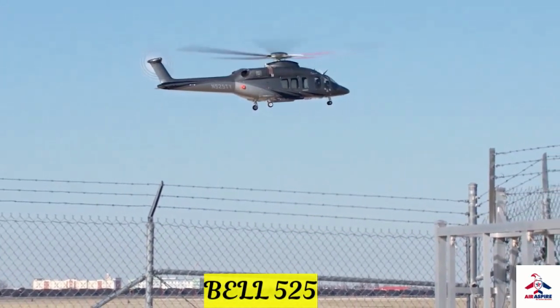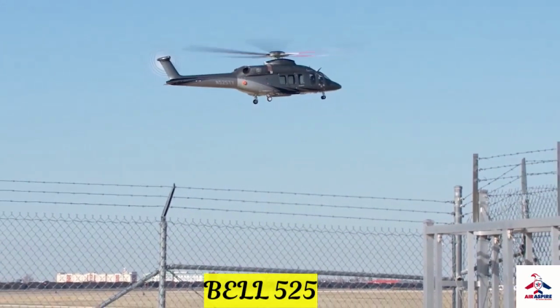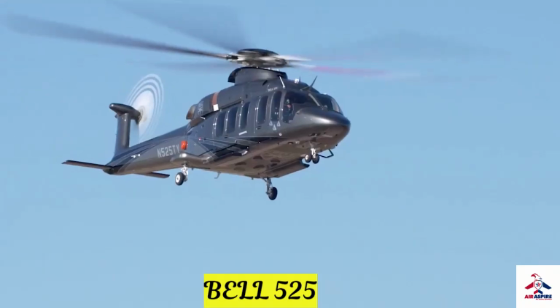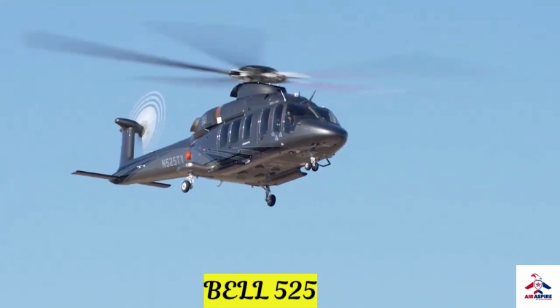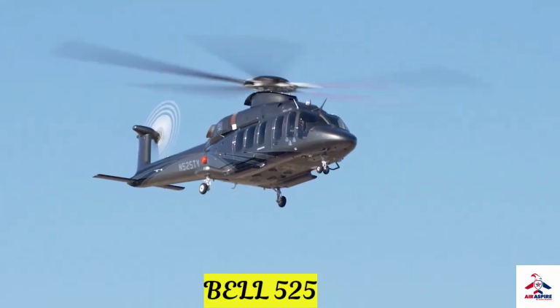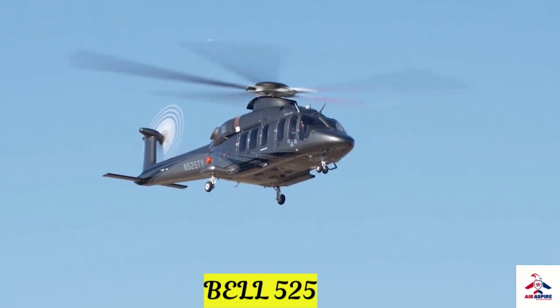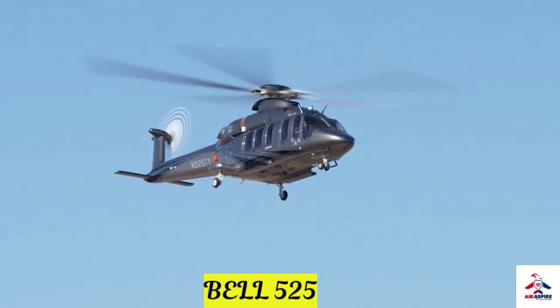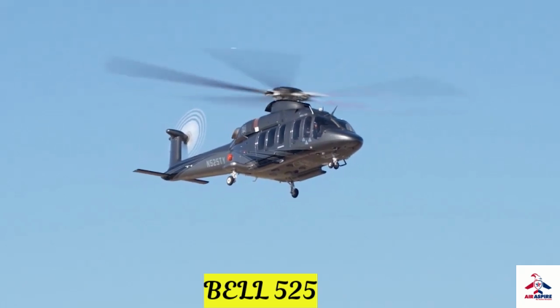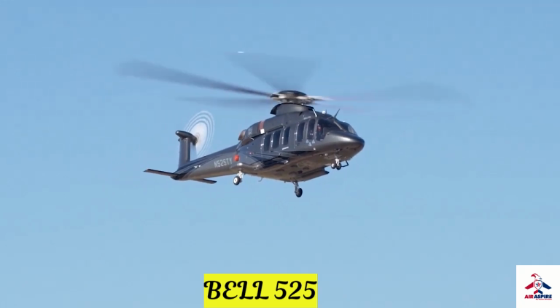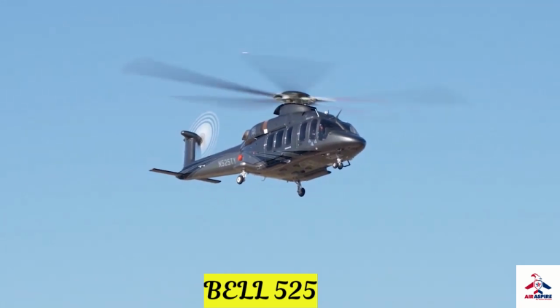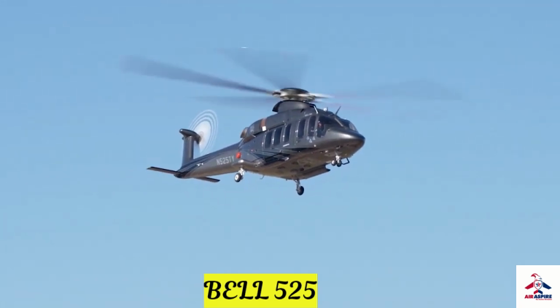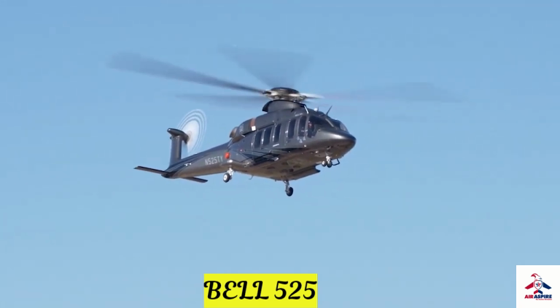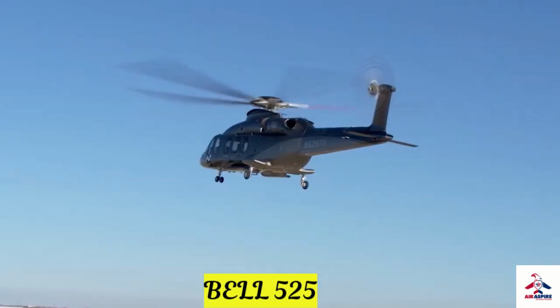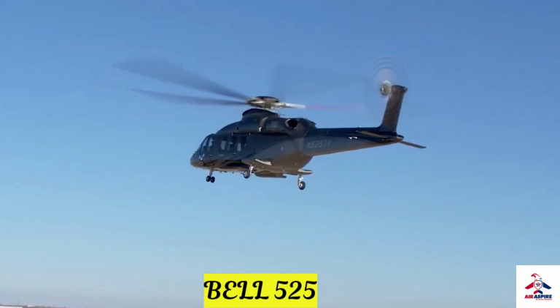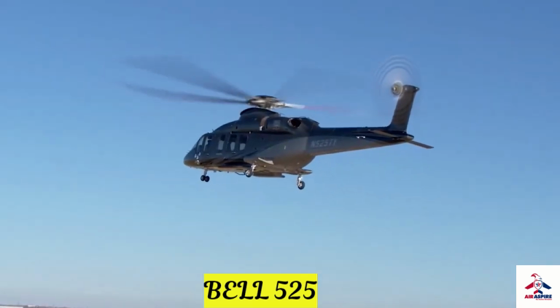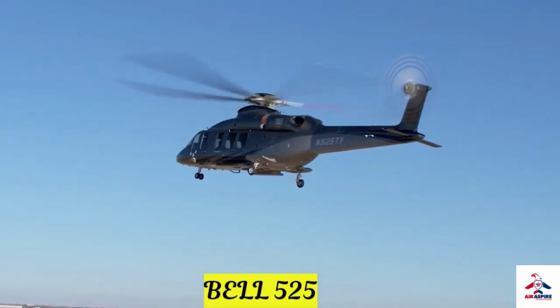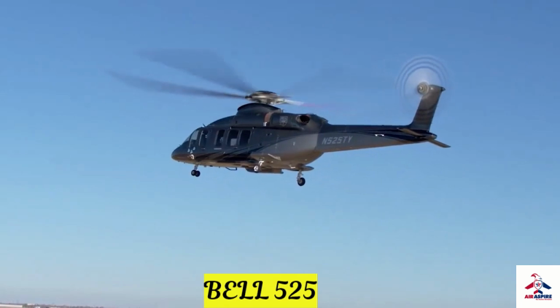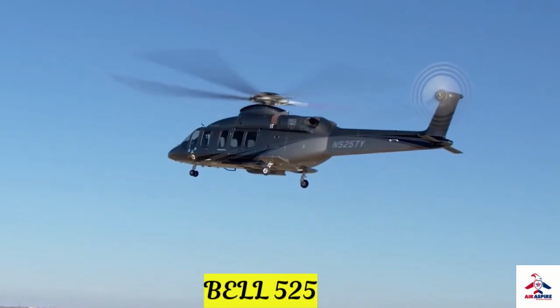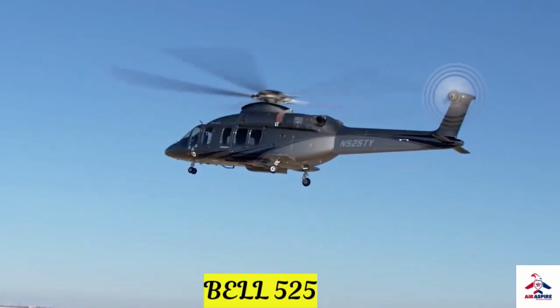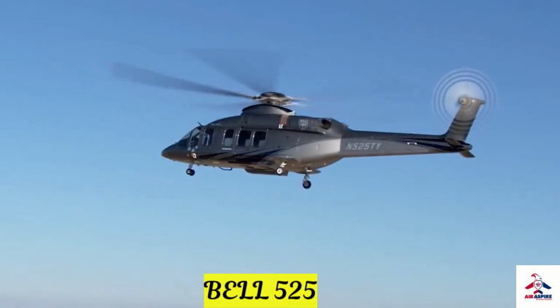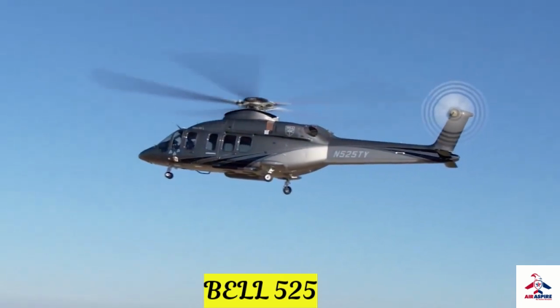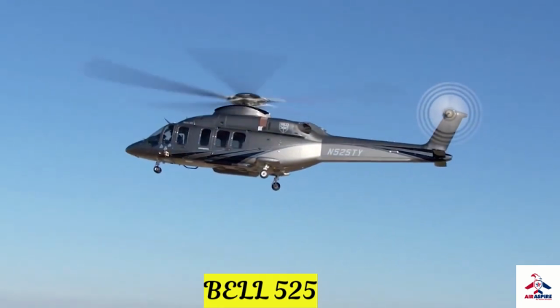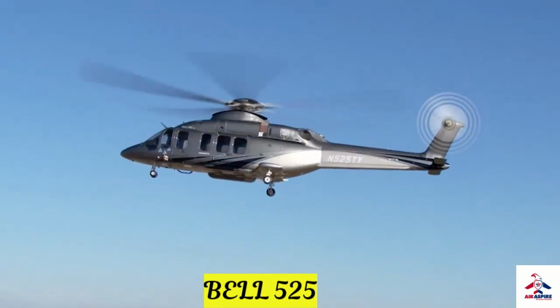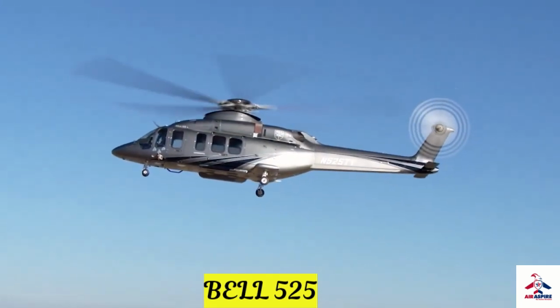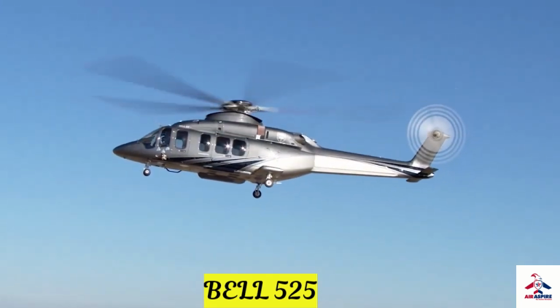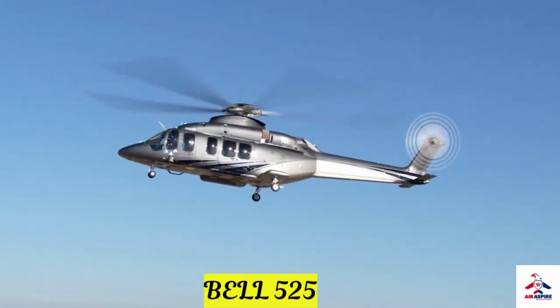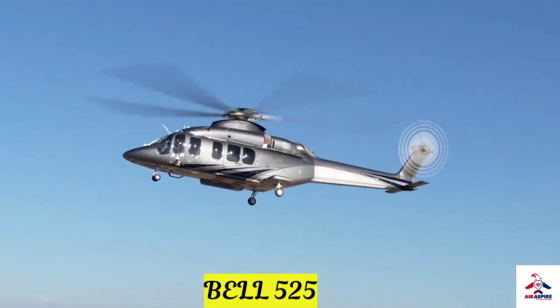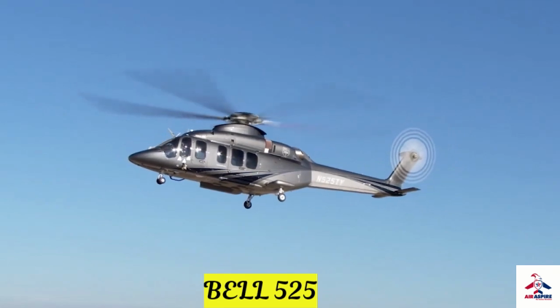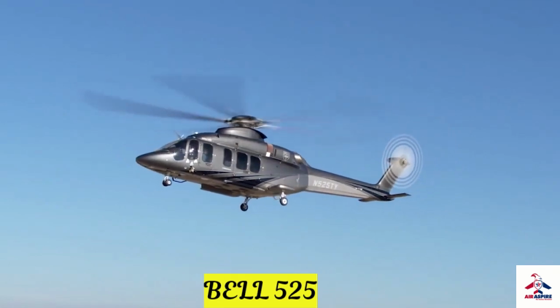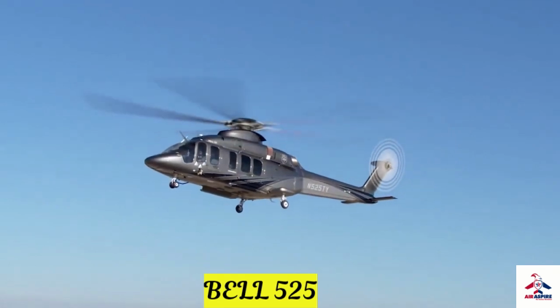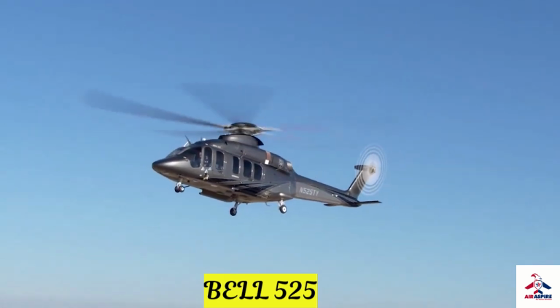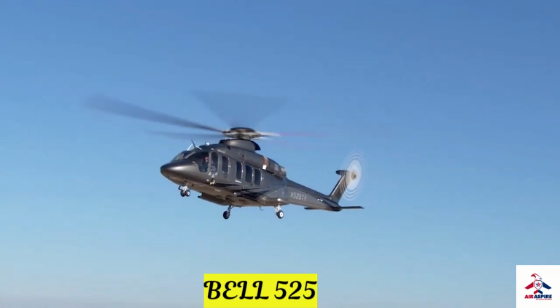The high-end luxury VVIP helicopter has got amazing looks and unmatched features. The cabin looks like it was directly borrowed from a high-end luxury jet, whereas the powertrain gives it enough speed and flexibility for all terrains.